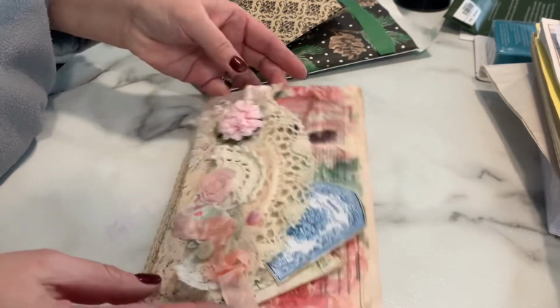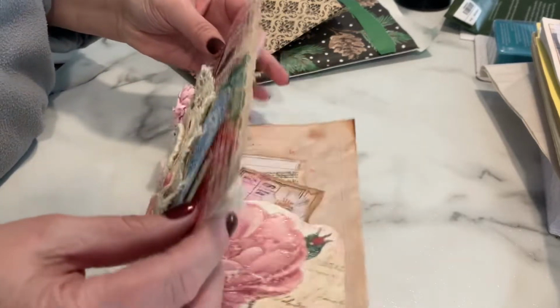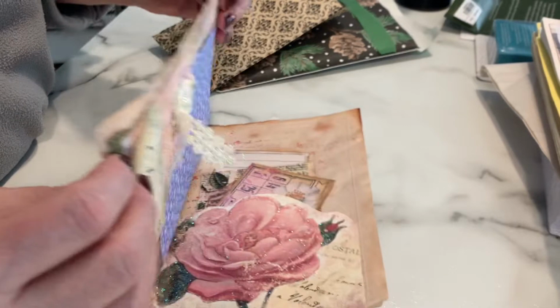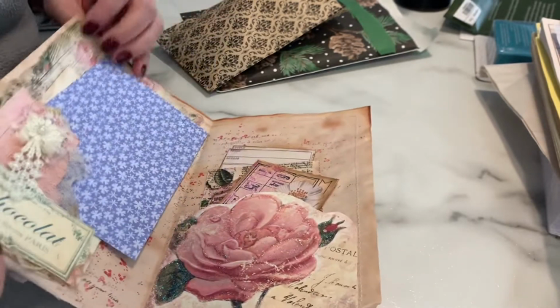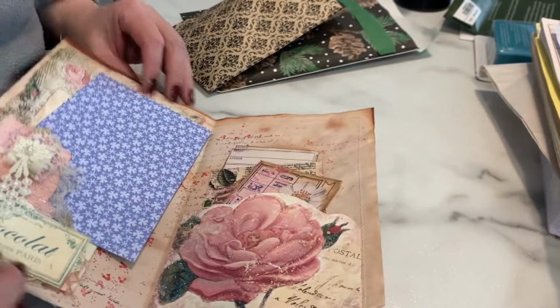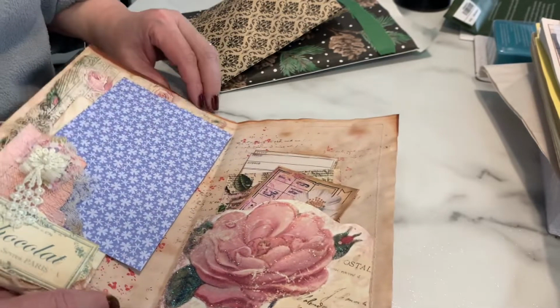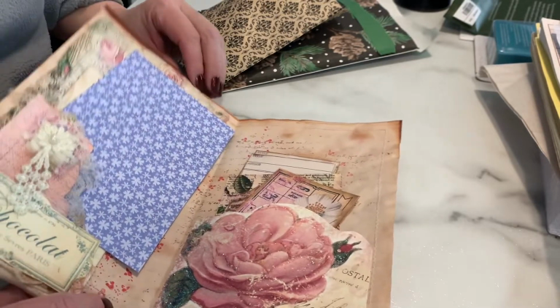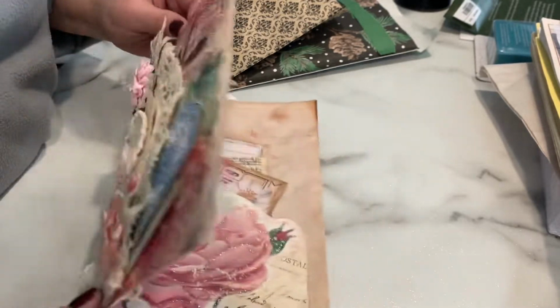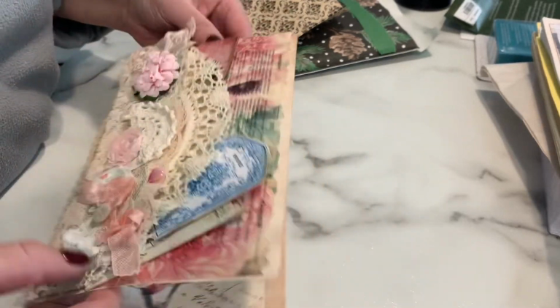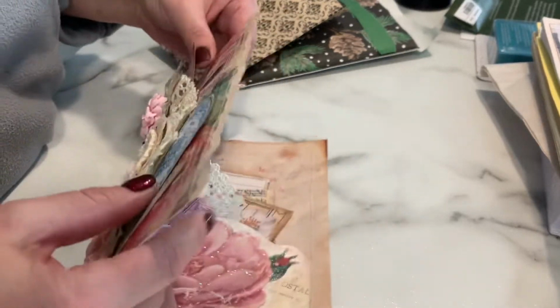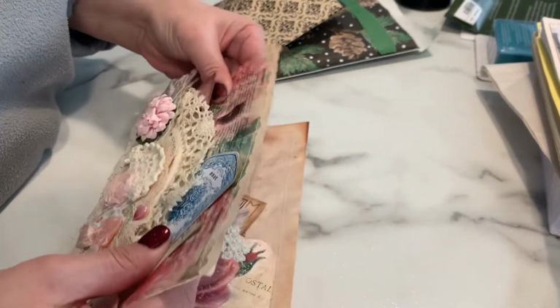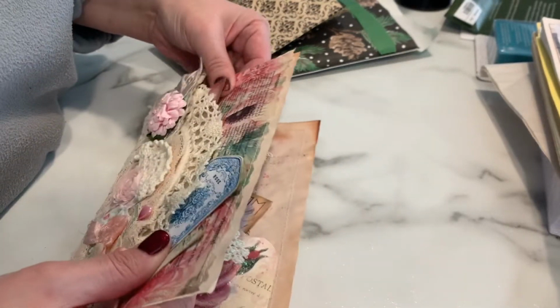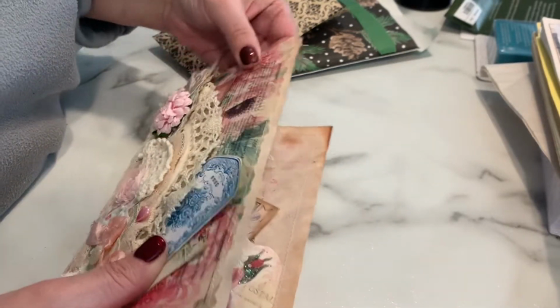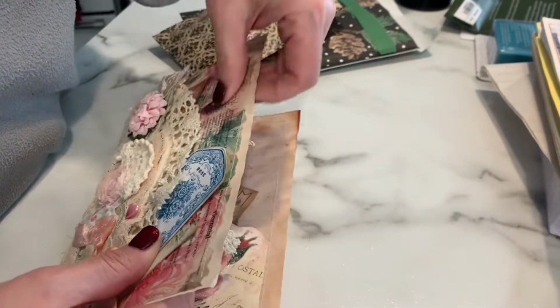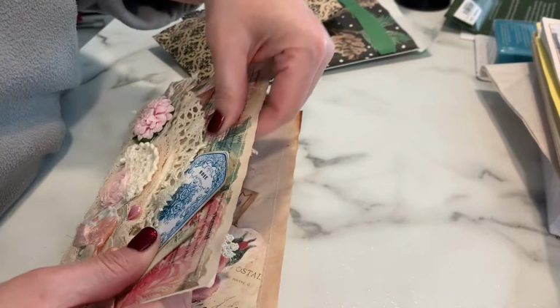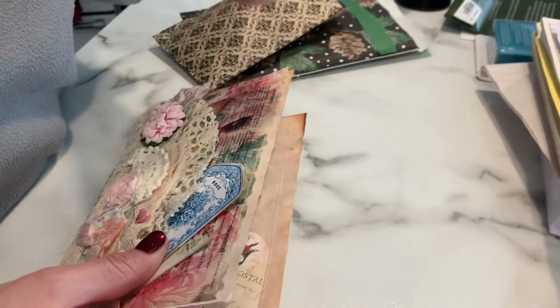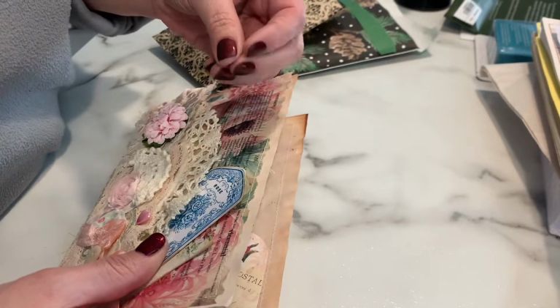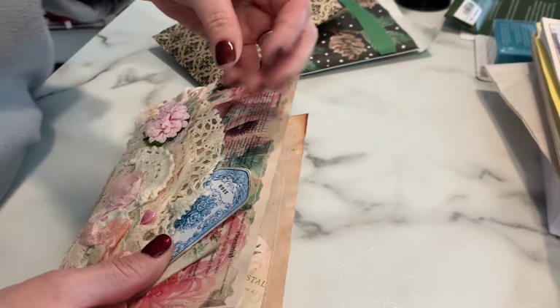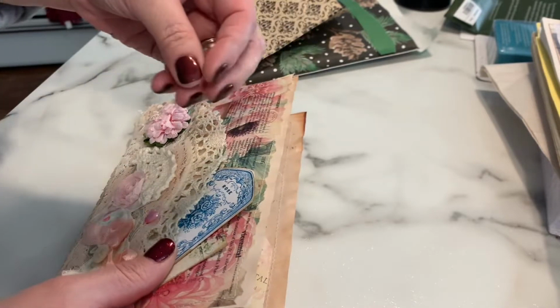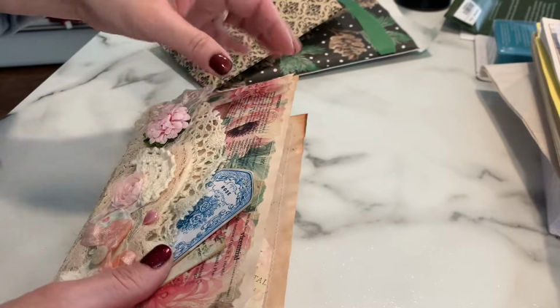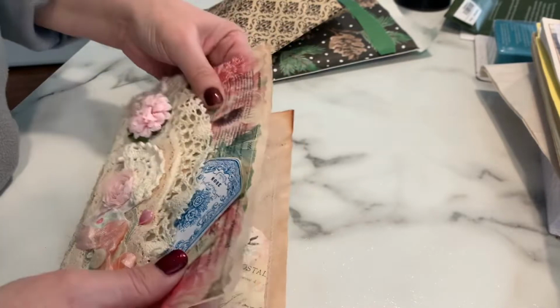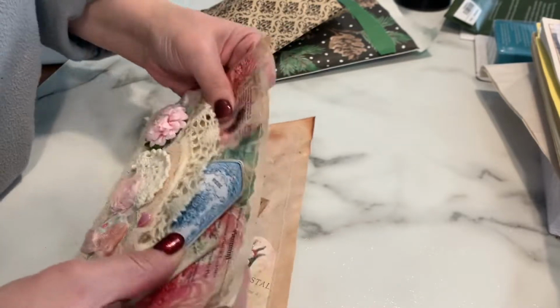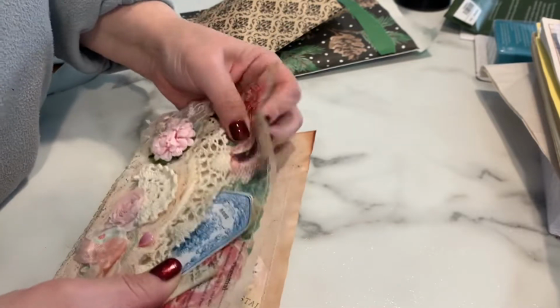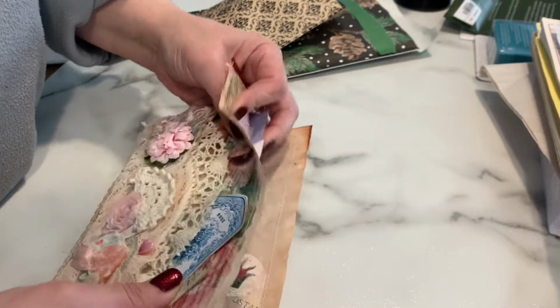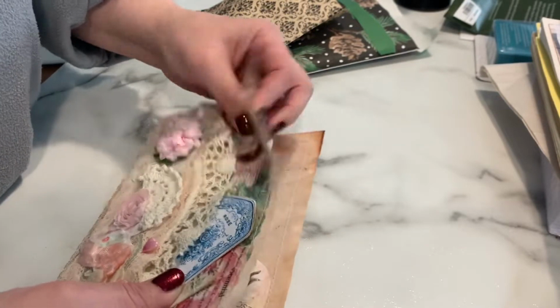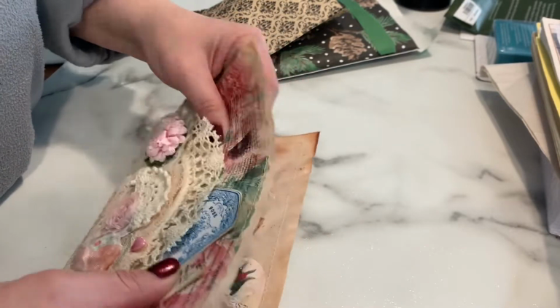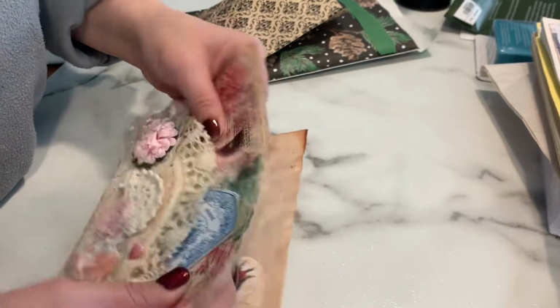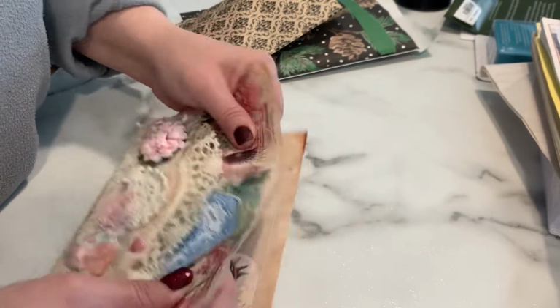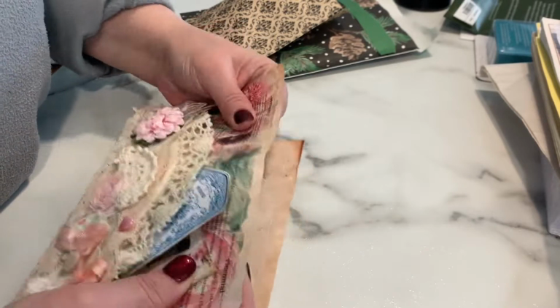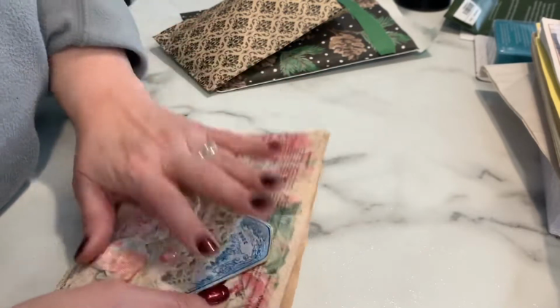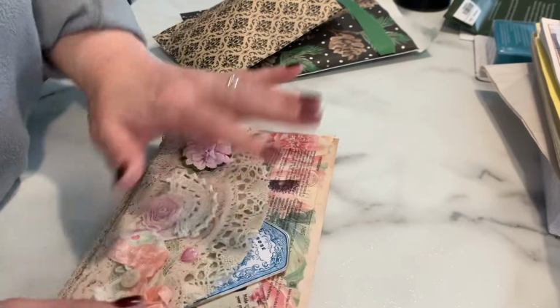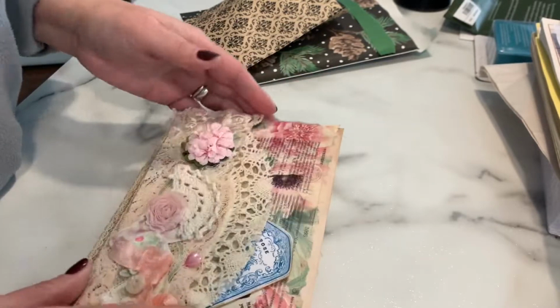She stitched this page and there's something inside the layers — it feels crinkly and squishy. It's just got some personality to it.